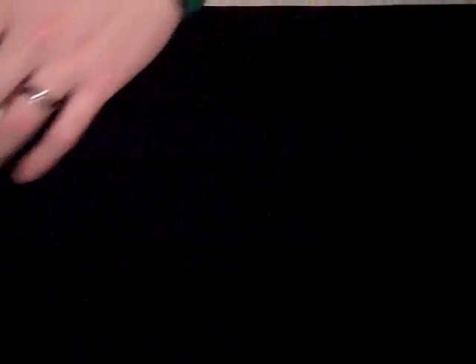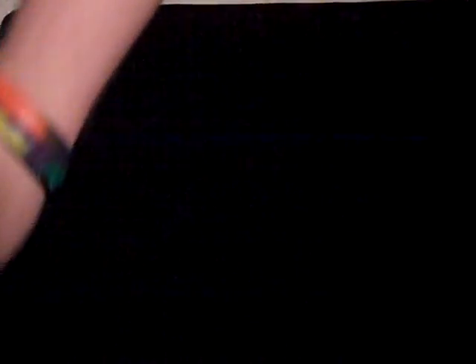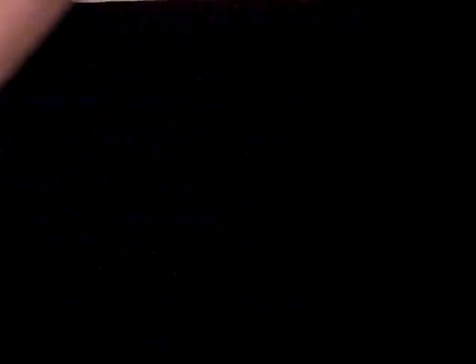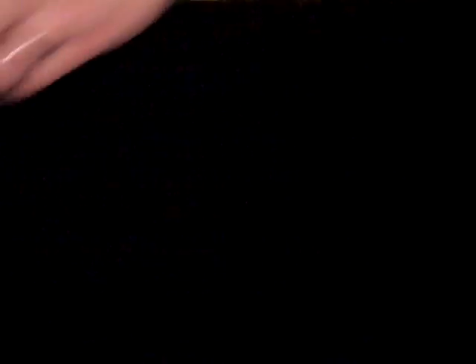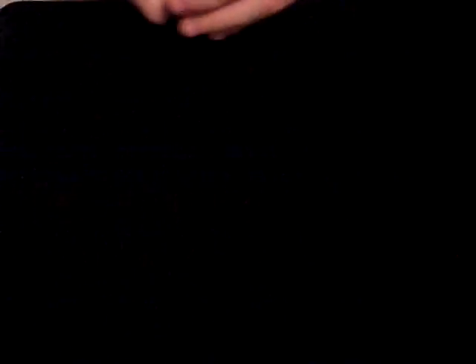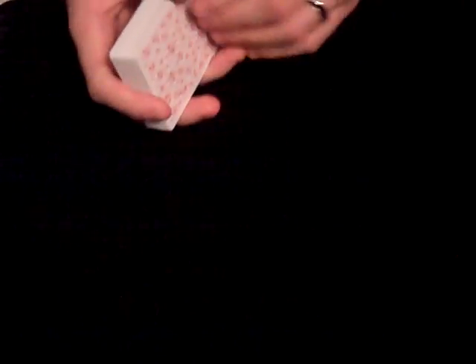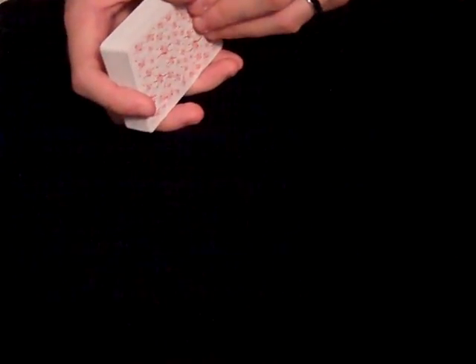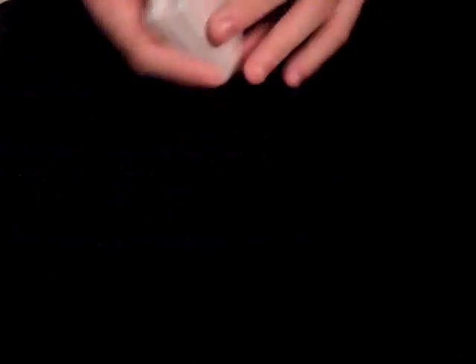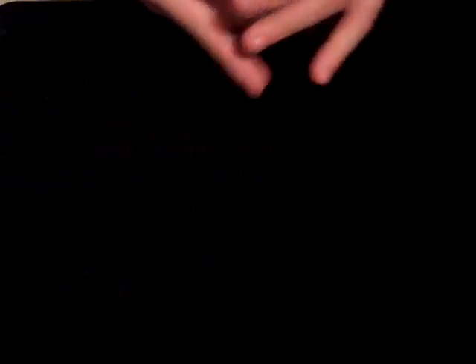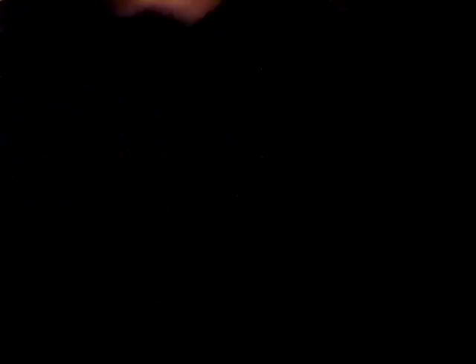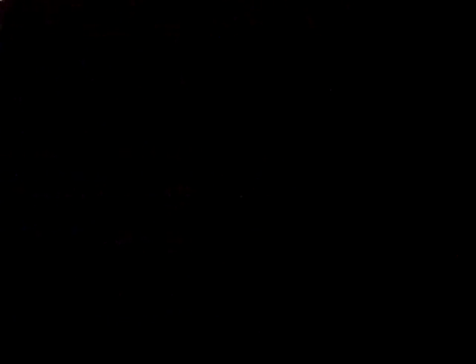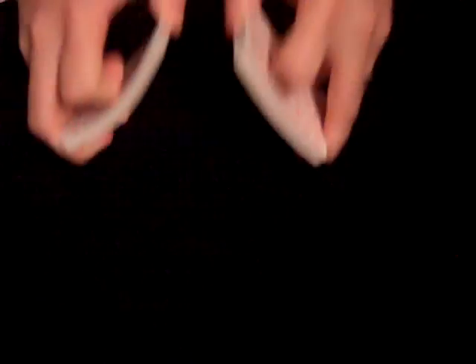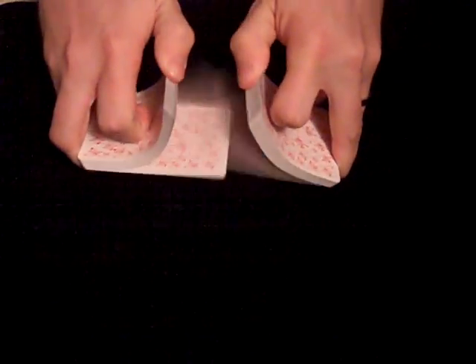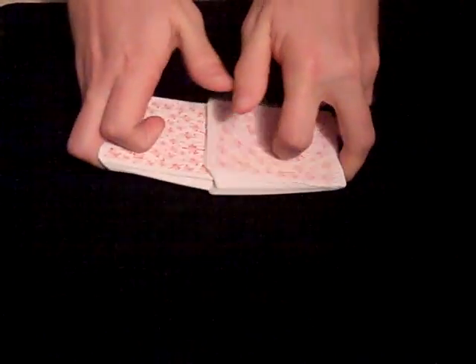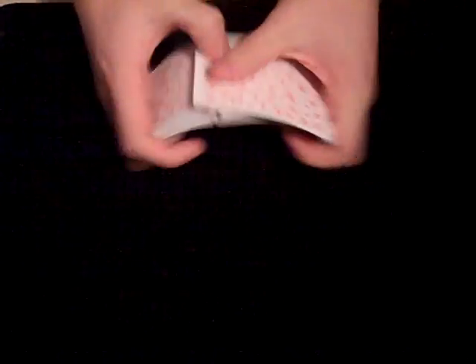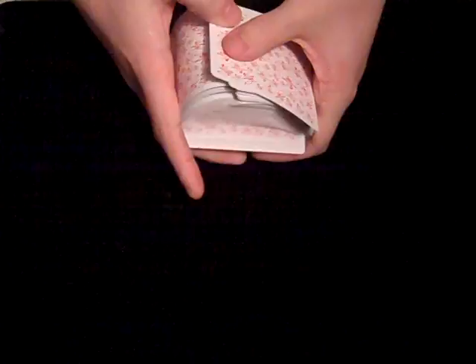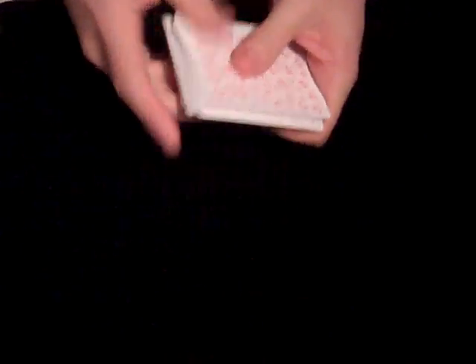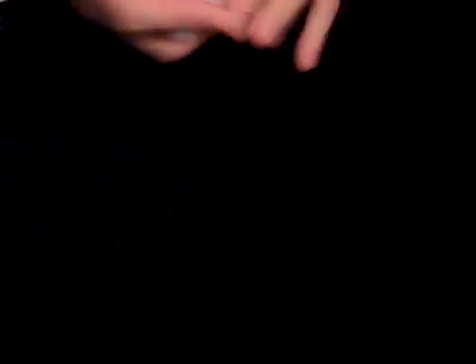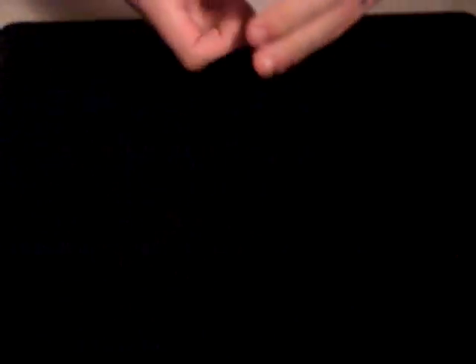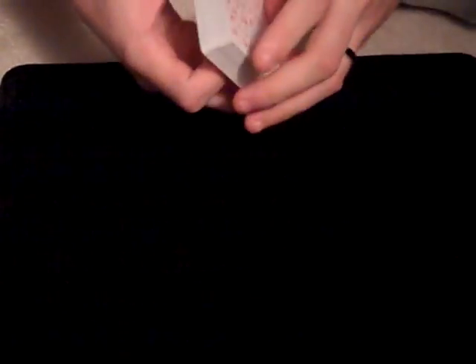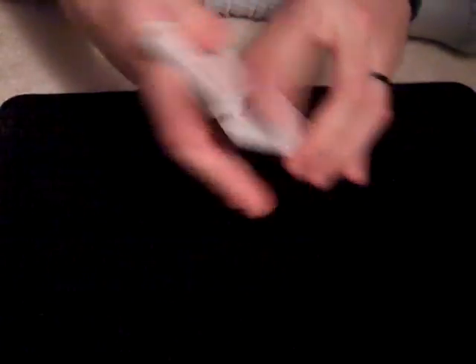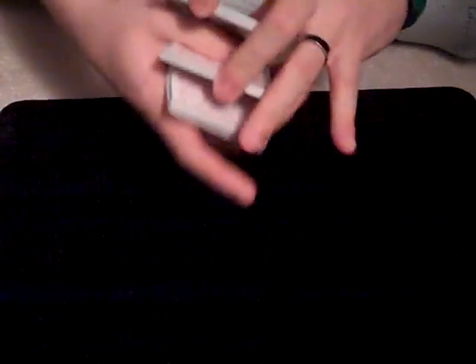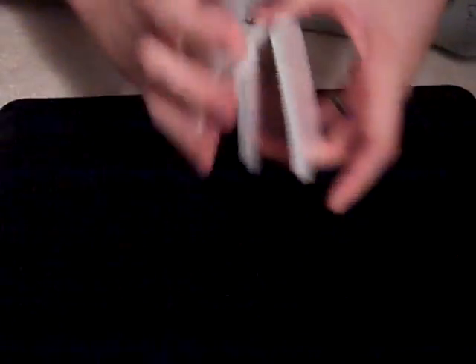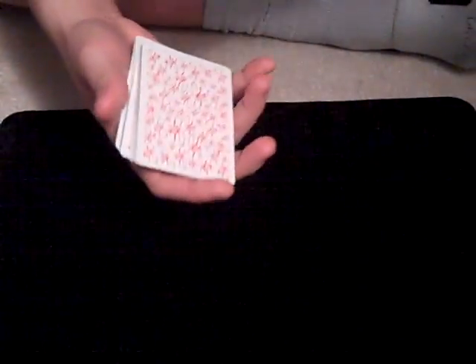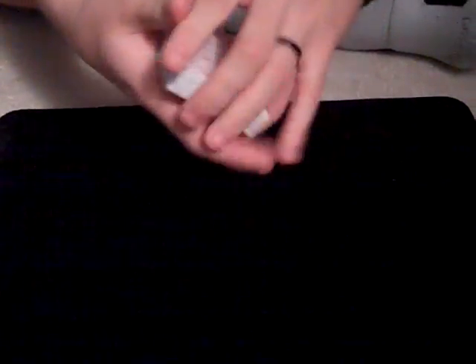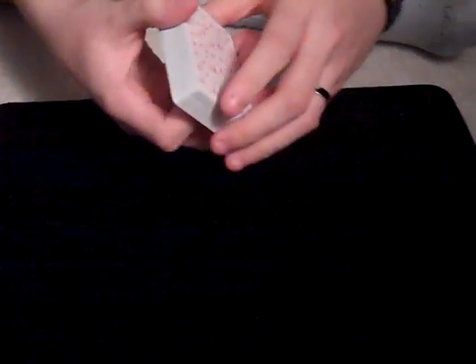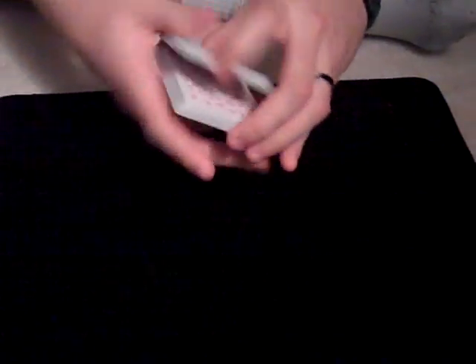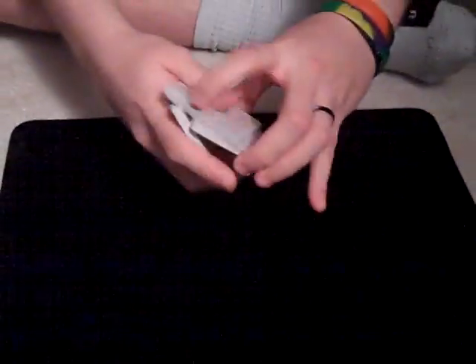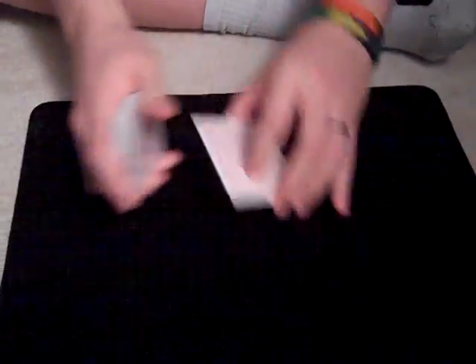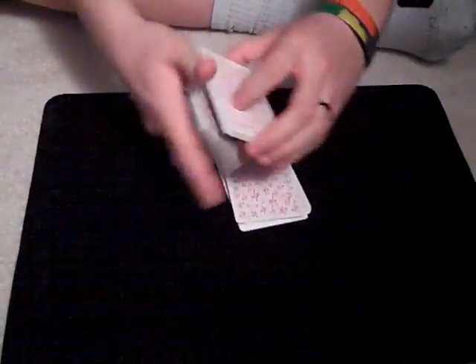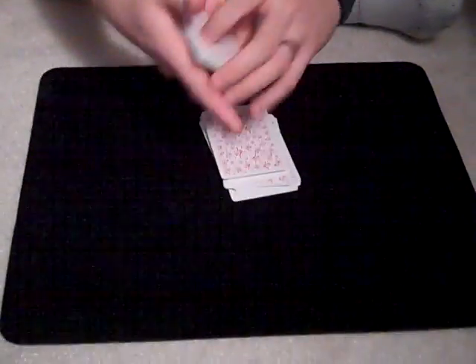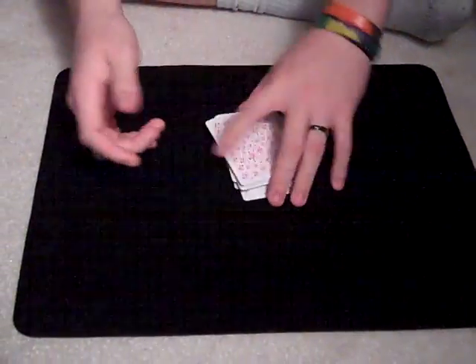So I'll put those back on top of the deck, and now I will shuffle those into the center. Just like that, and like that.